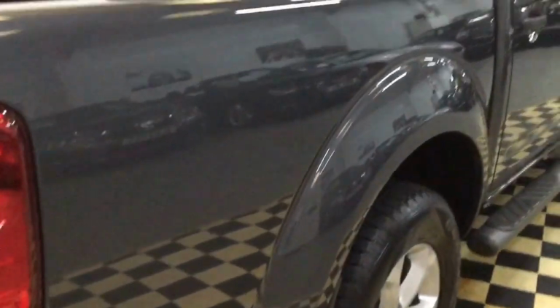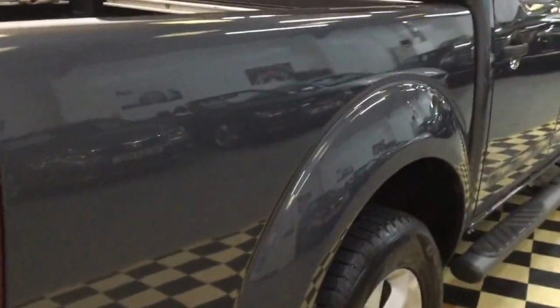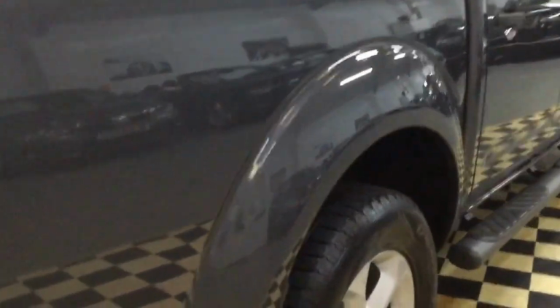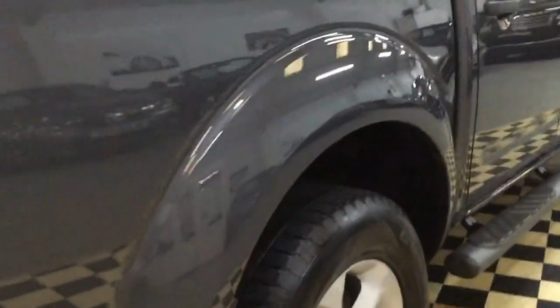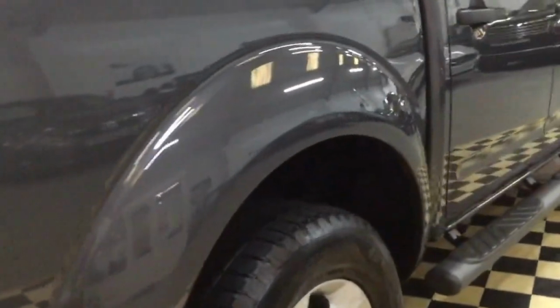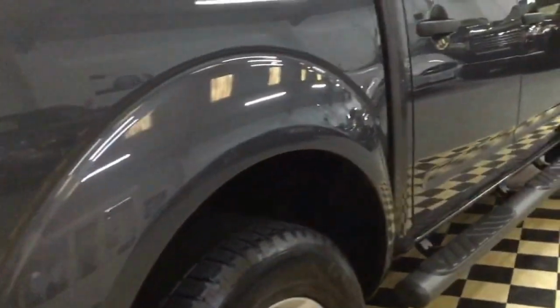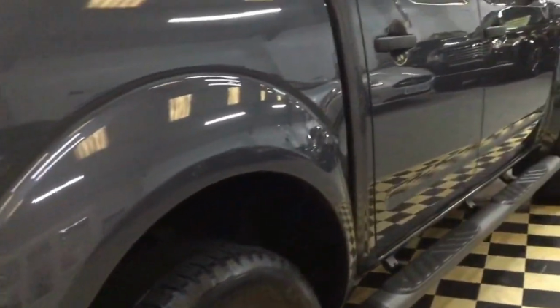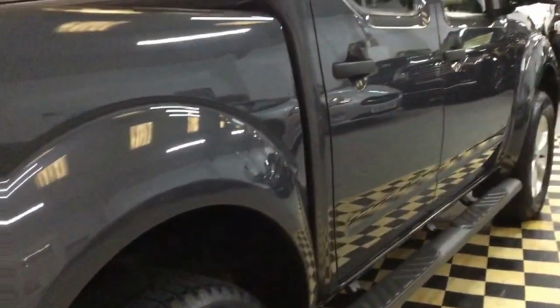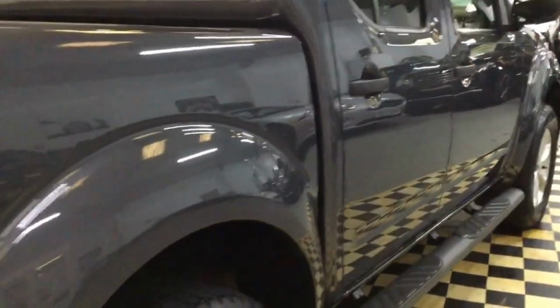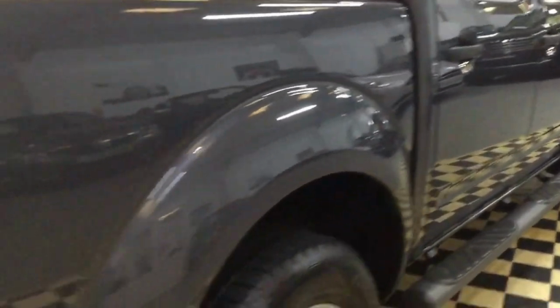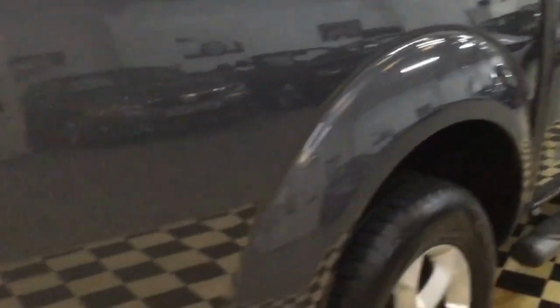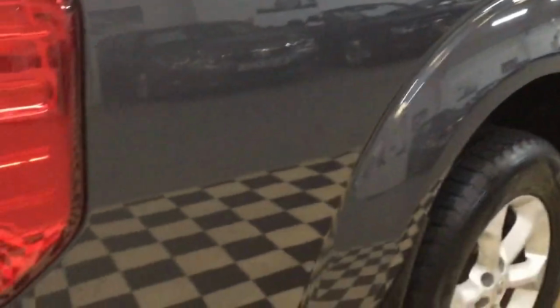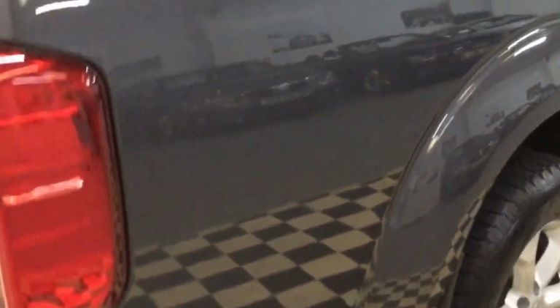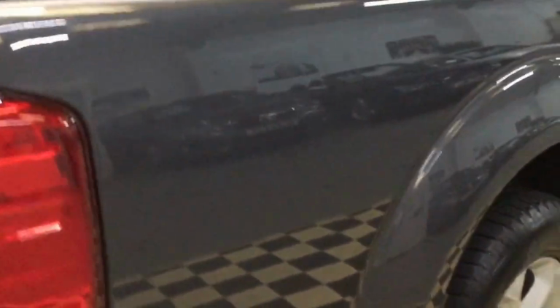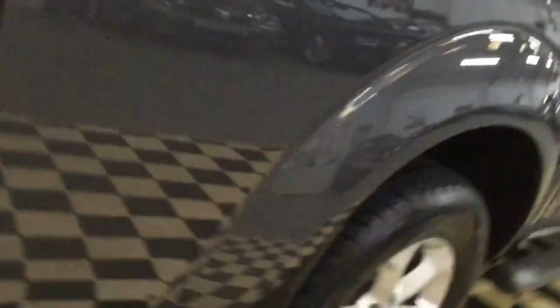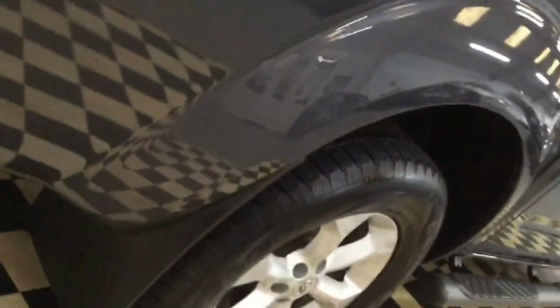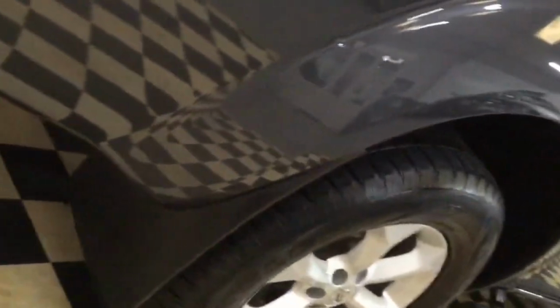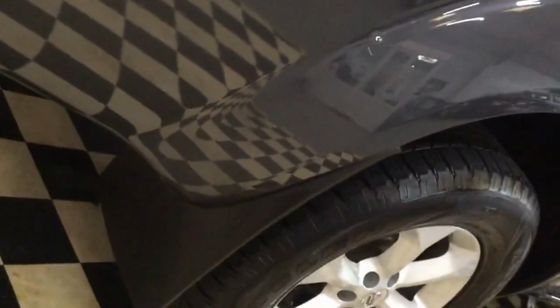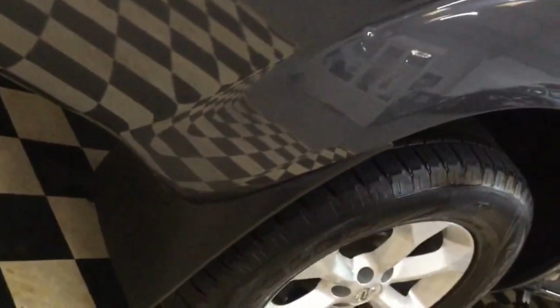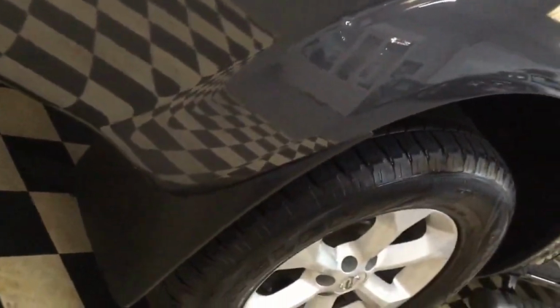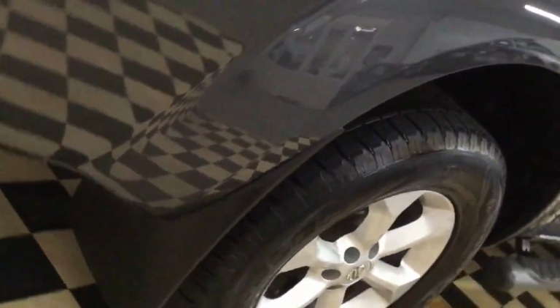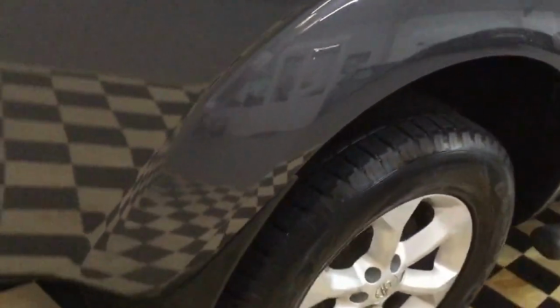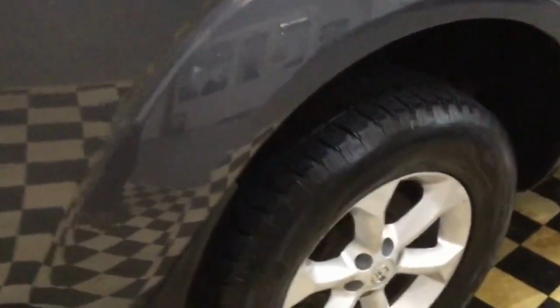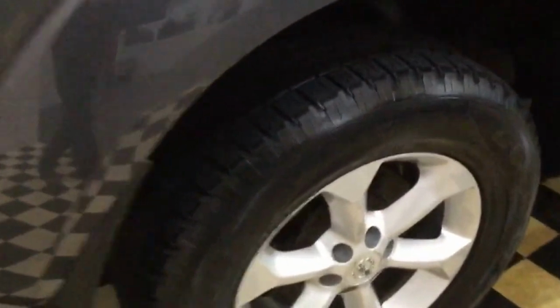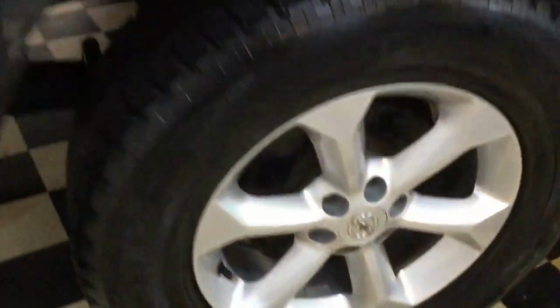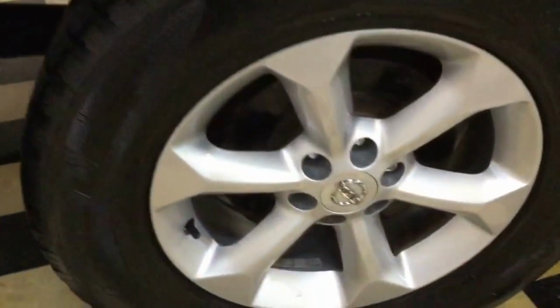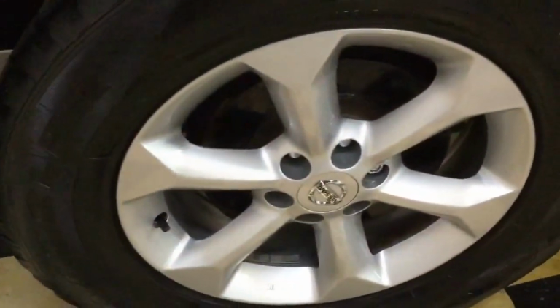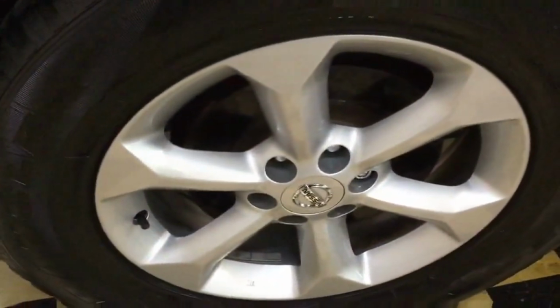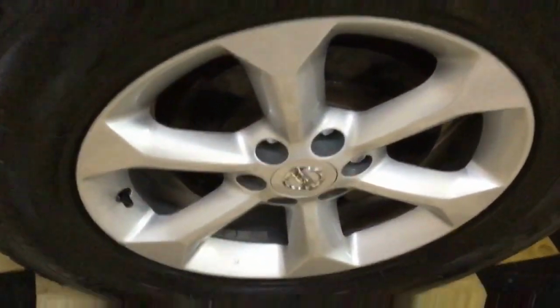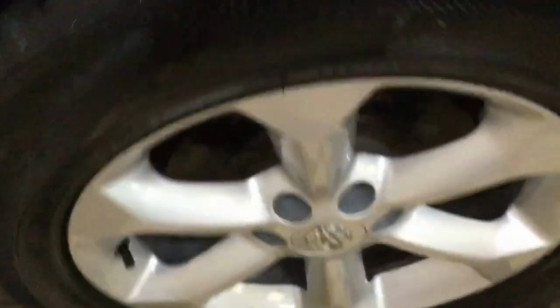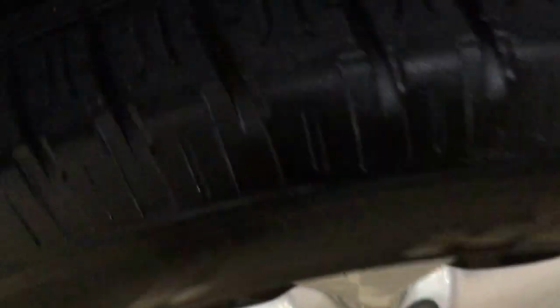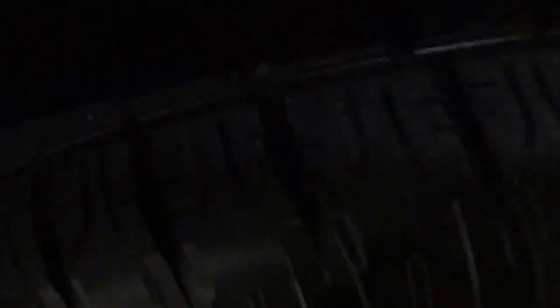Looking down this side, it's straight as a die — no dings or marks. It's got mud flaps front and rear which have saved all the stone chips. I'll show you this wheel and the tyre.